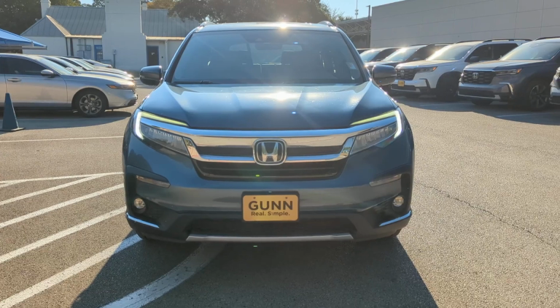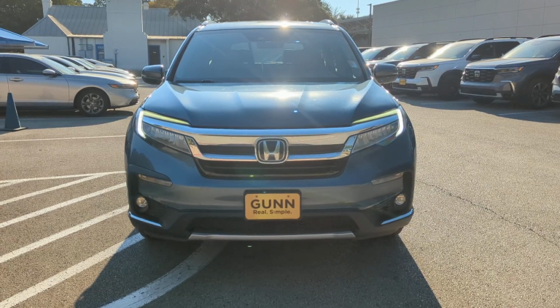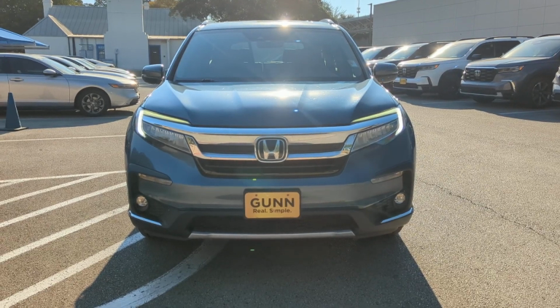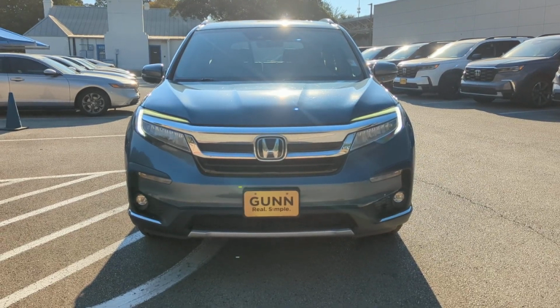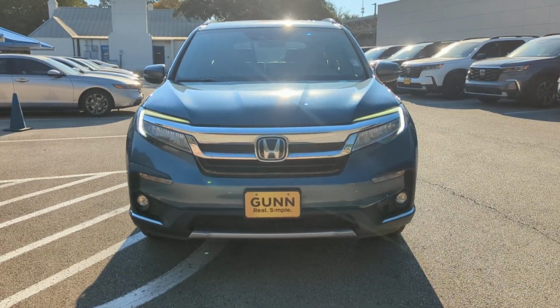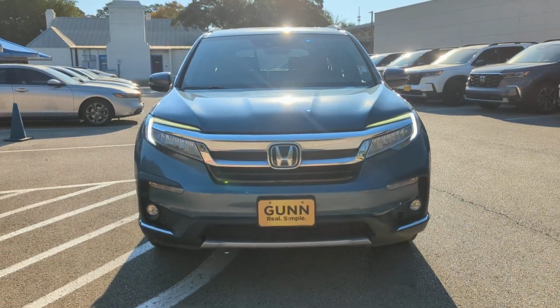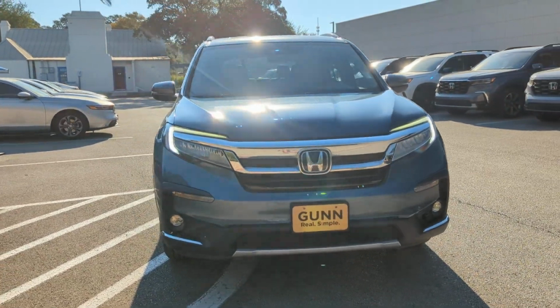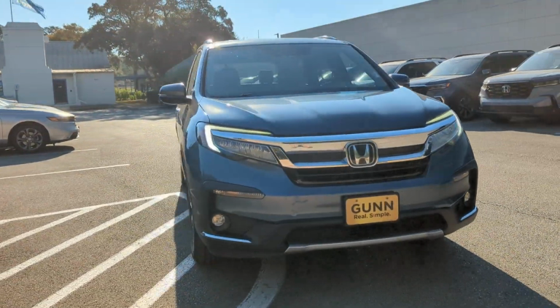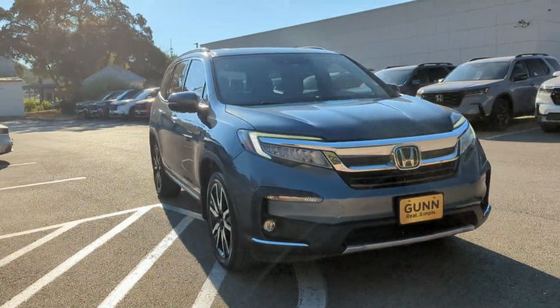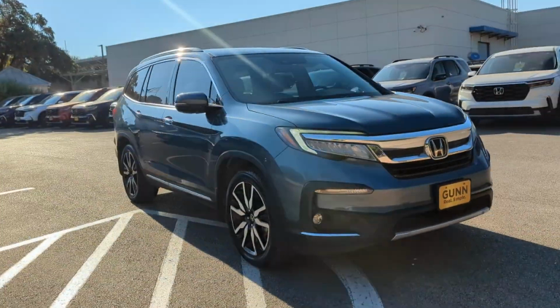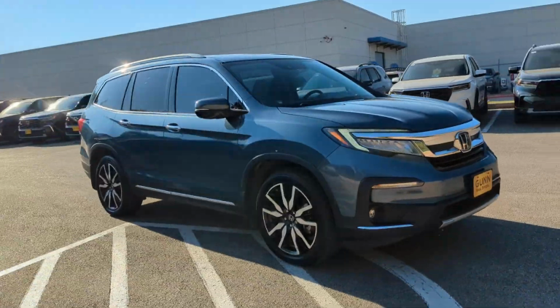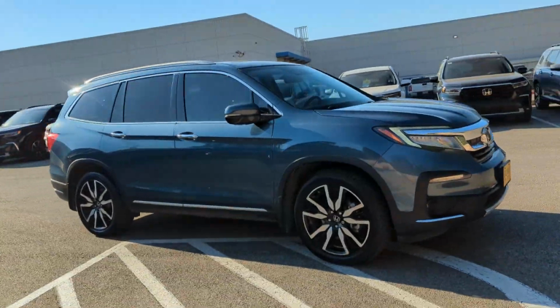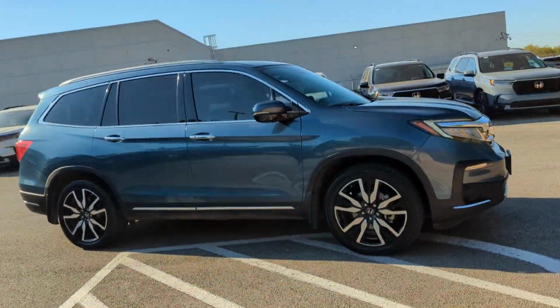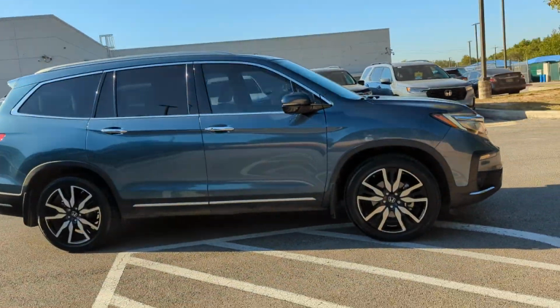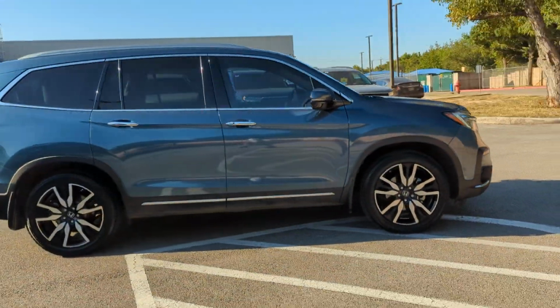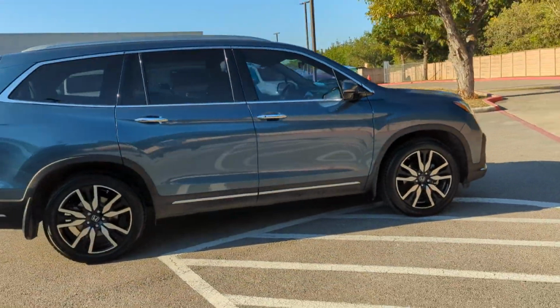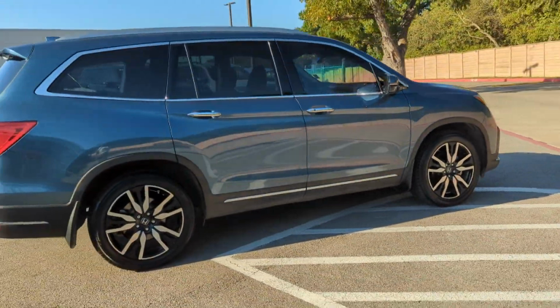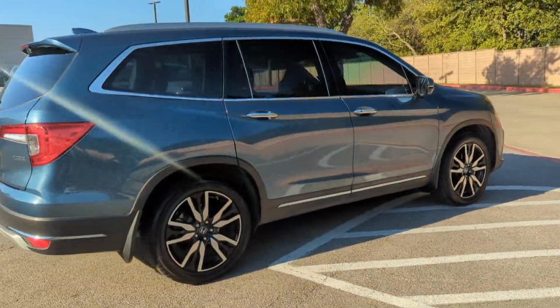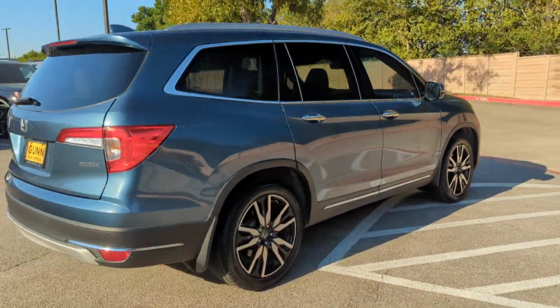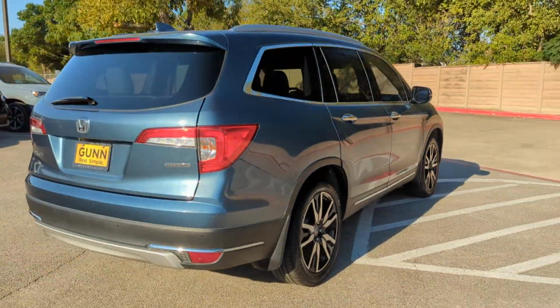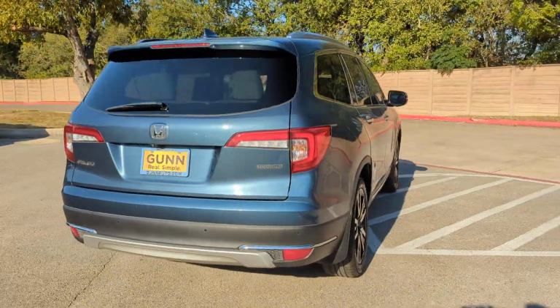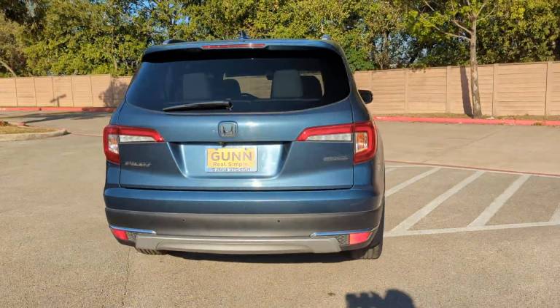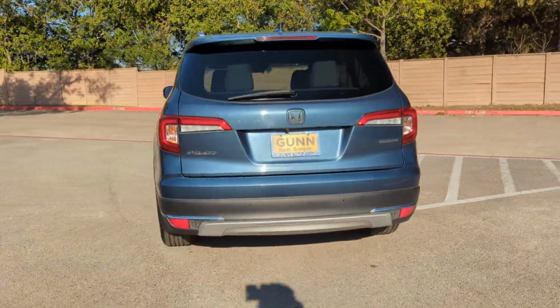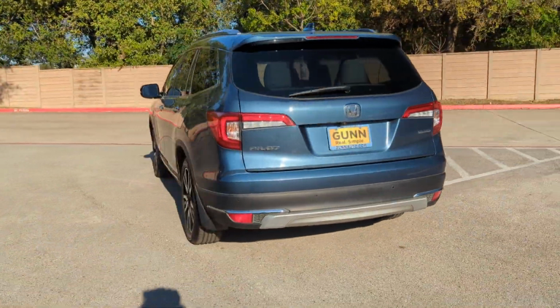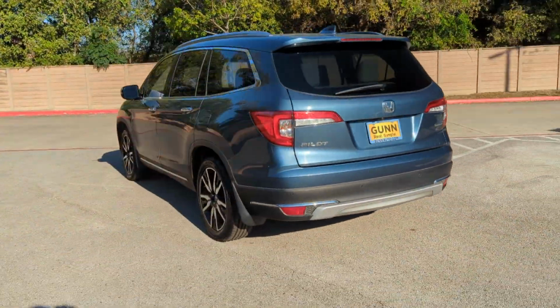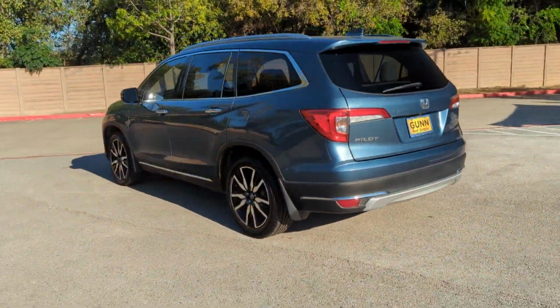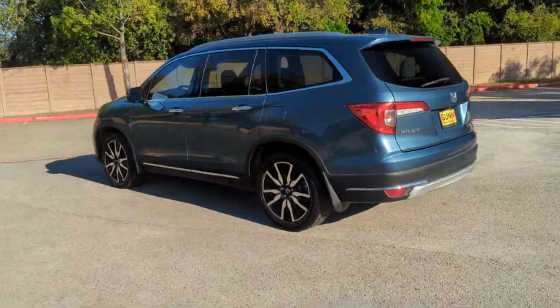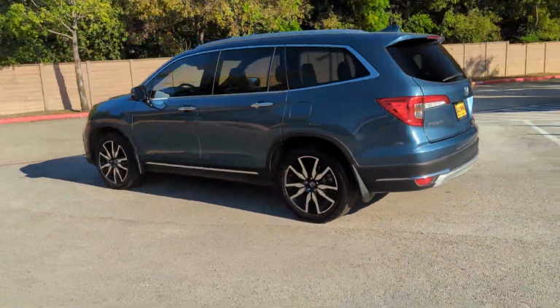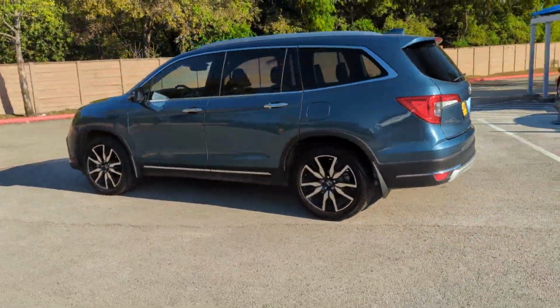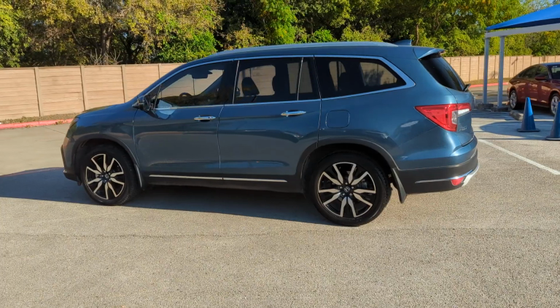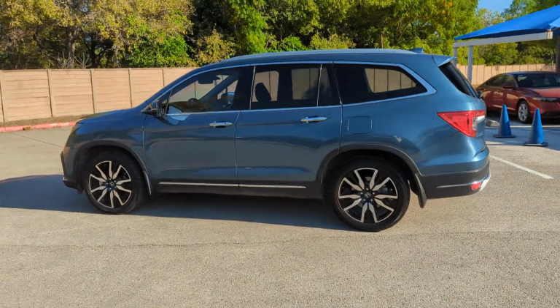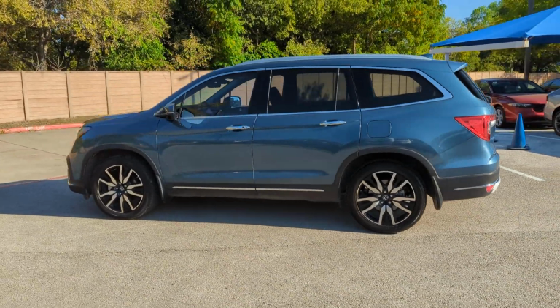This could be the car for you. The 2020 Honda Pilot. With less than 100,000 miles on the odometer, this vehicle stands out from the rest. Take a closer look at this super capable Pilot.